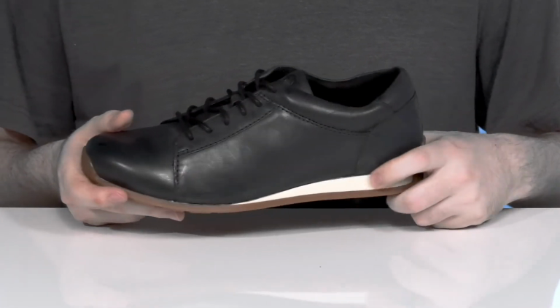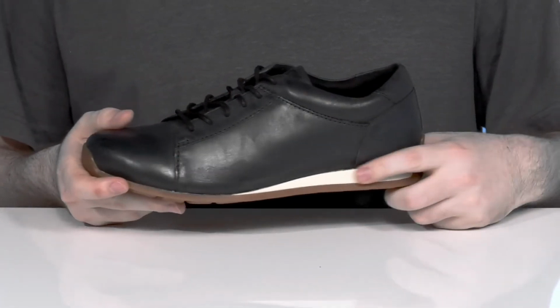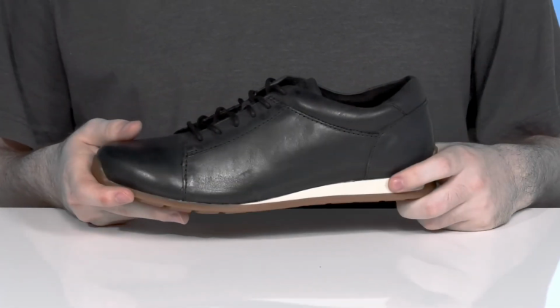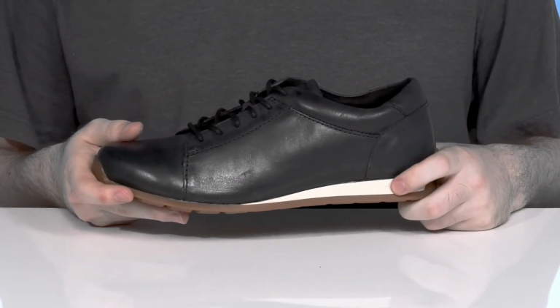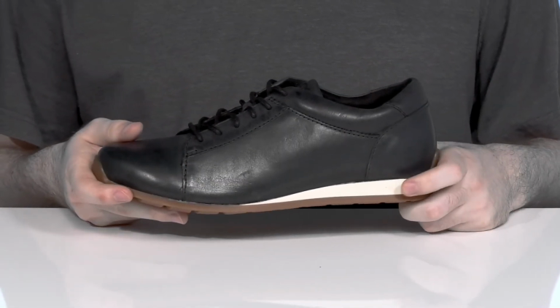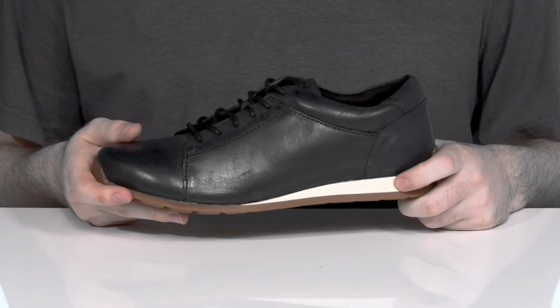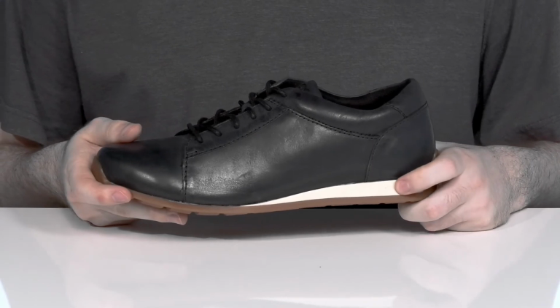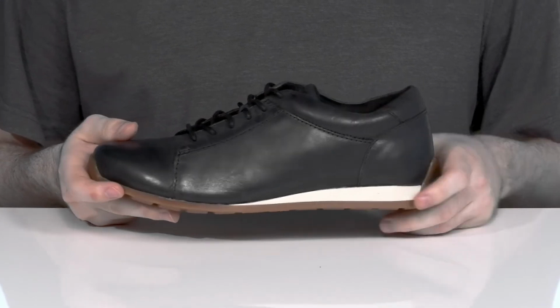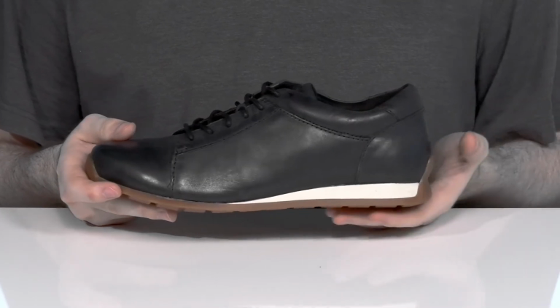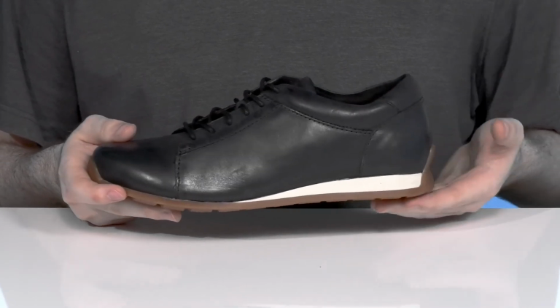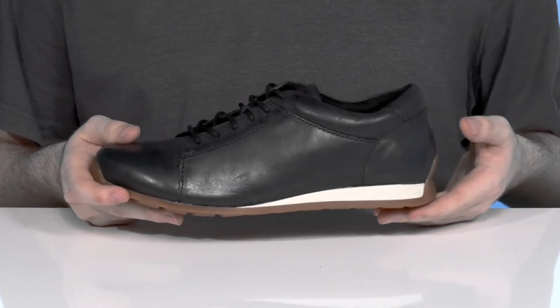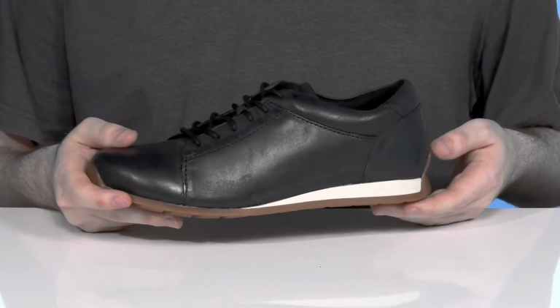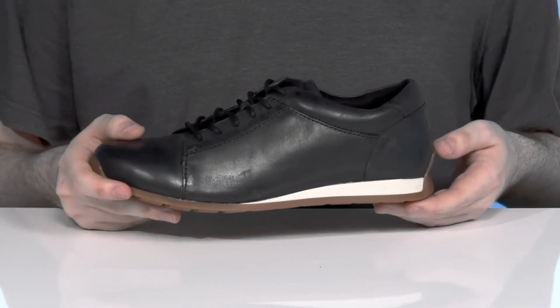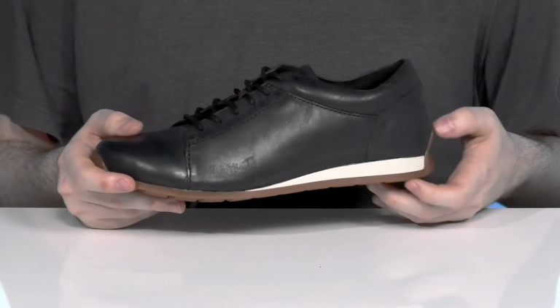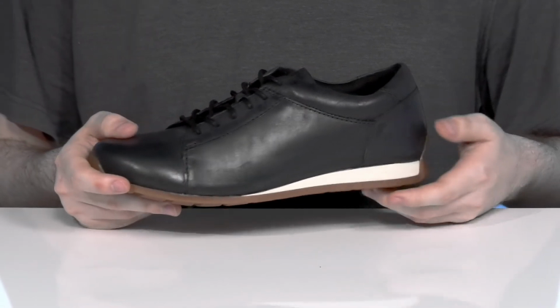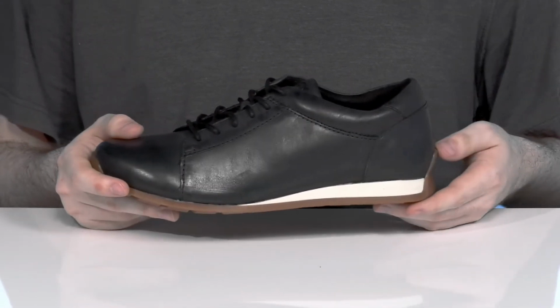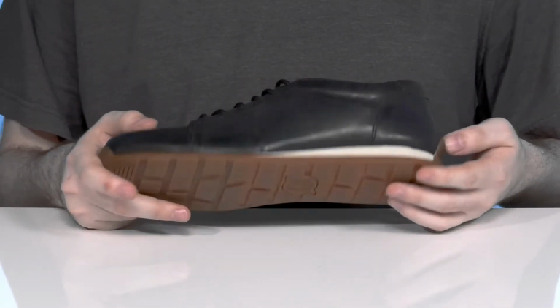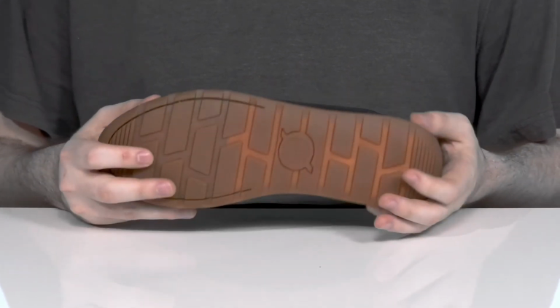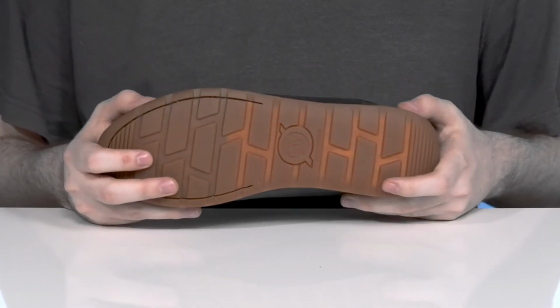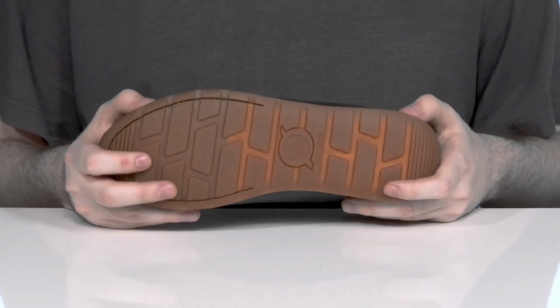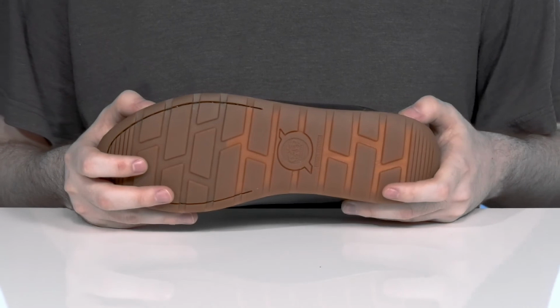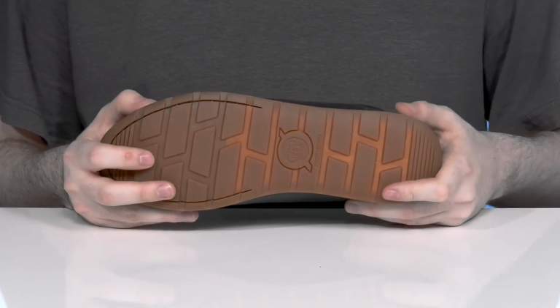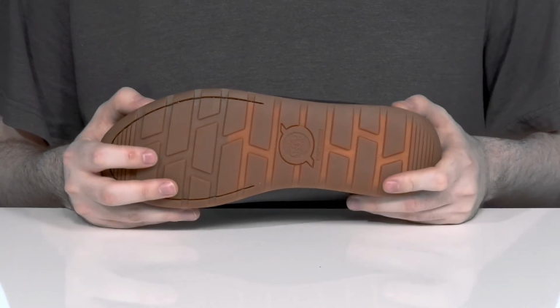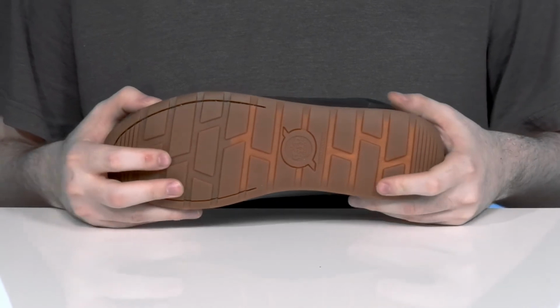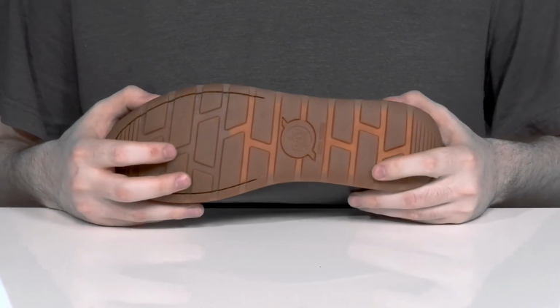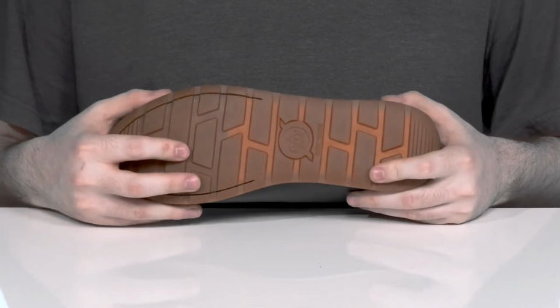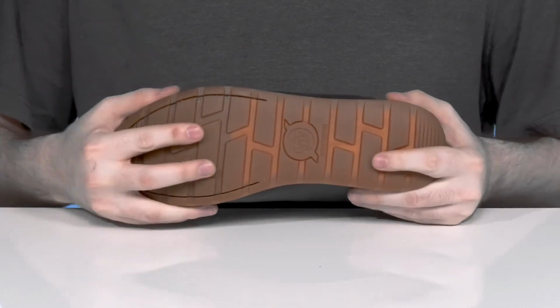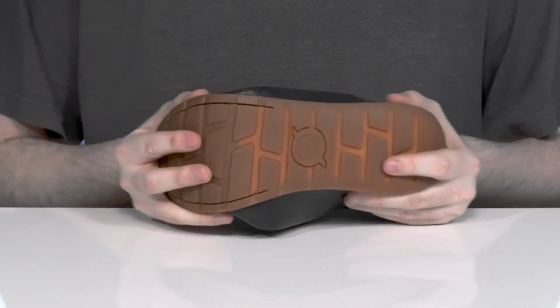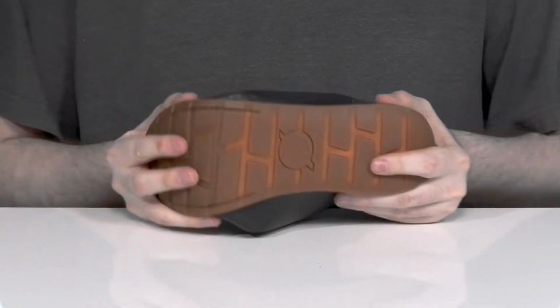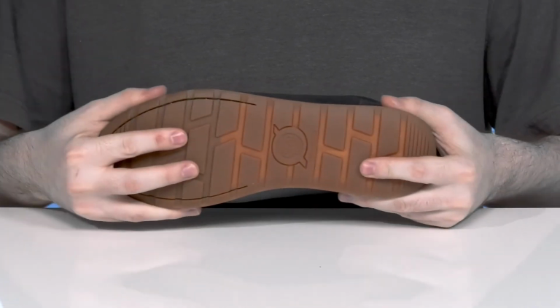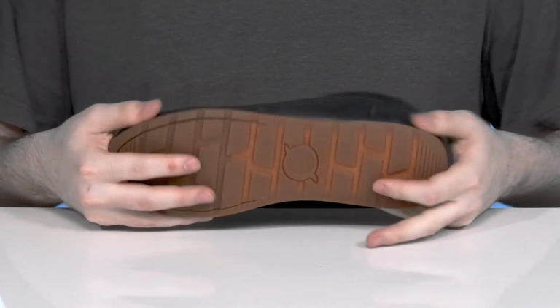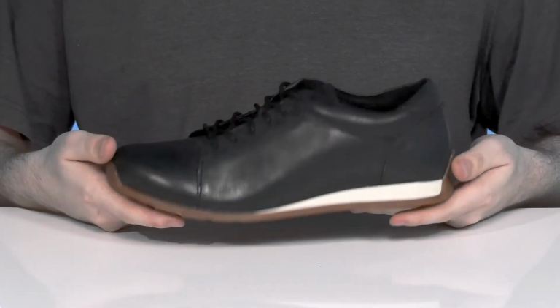Underneath there's a thin layer of EVA to give it some more bounciness and shock absorption under the heel zone, with a rubber outsole that's super reliable and grippy along with a little bit of flex.